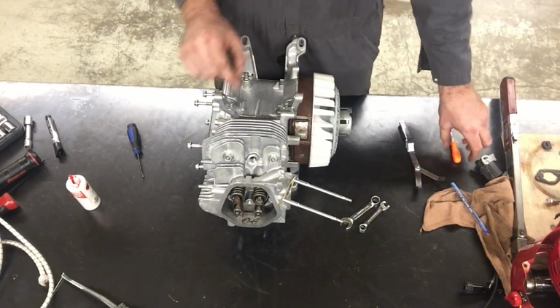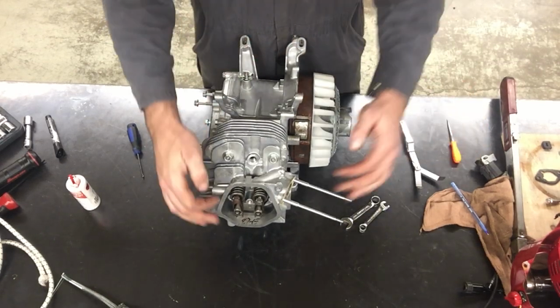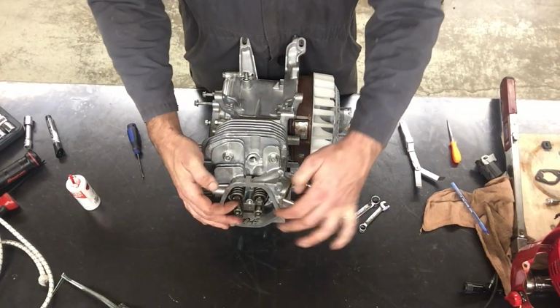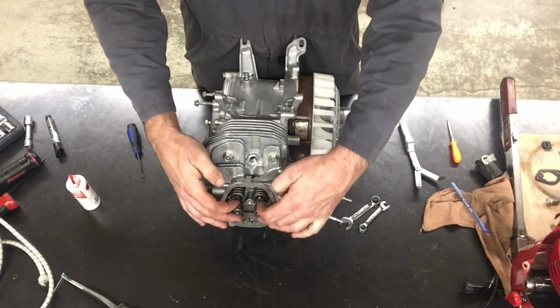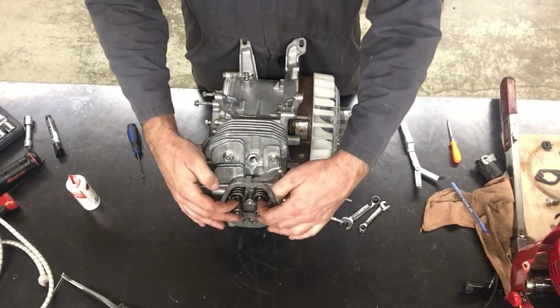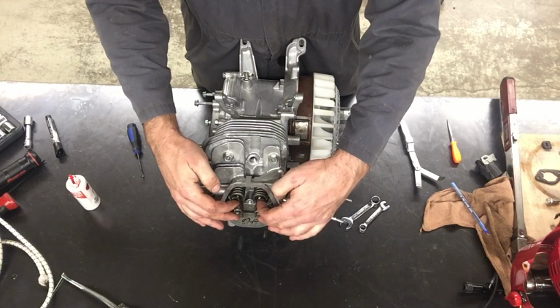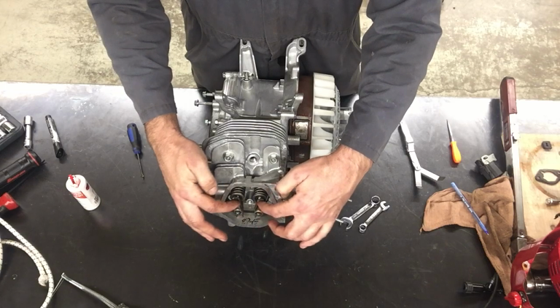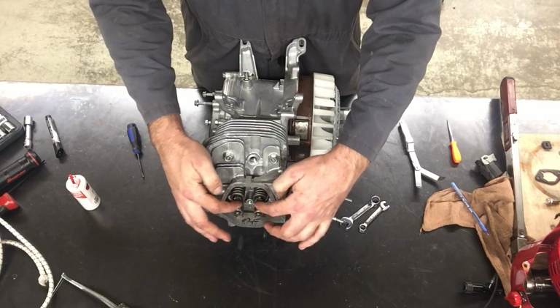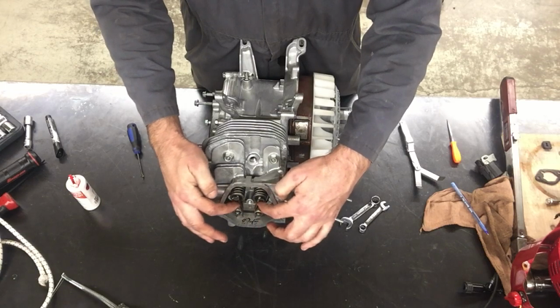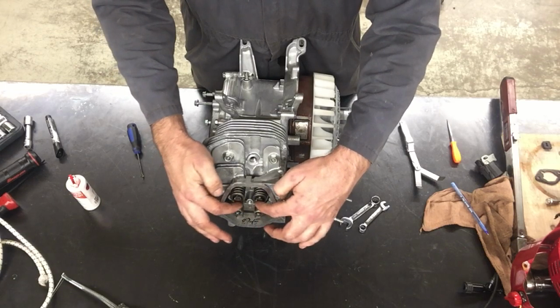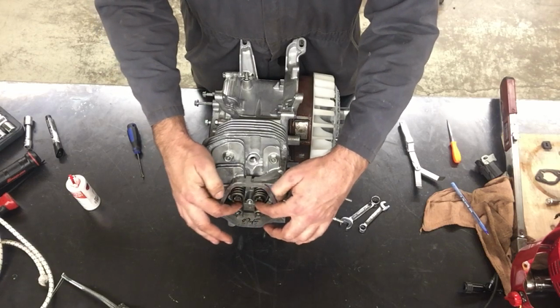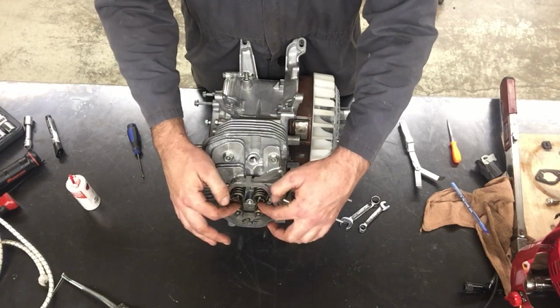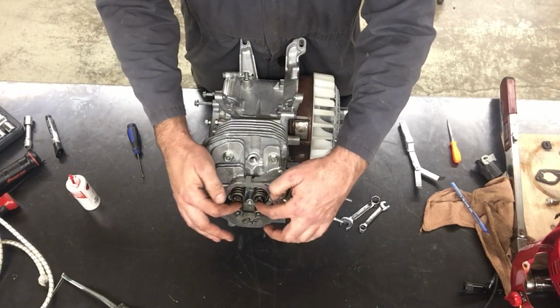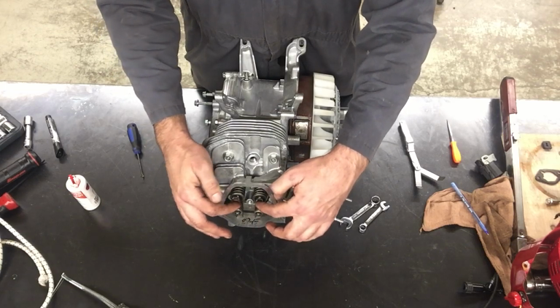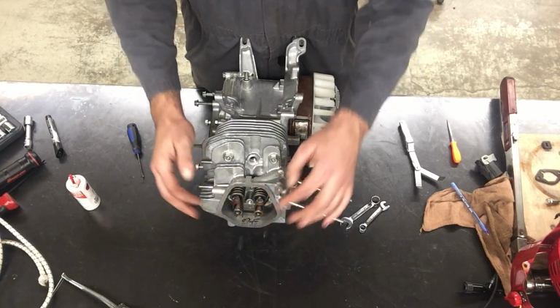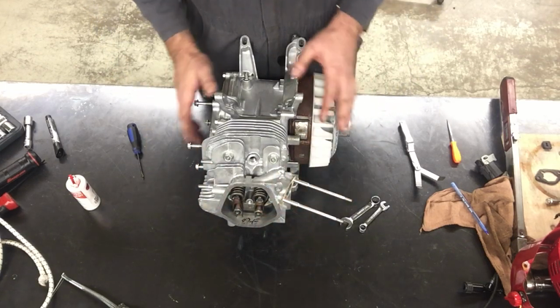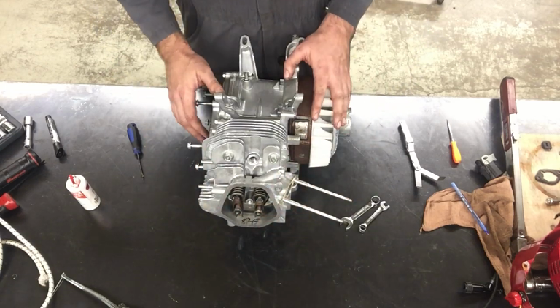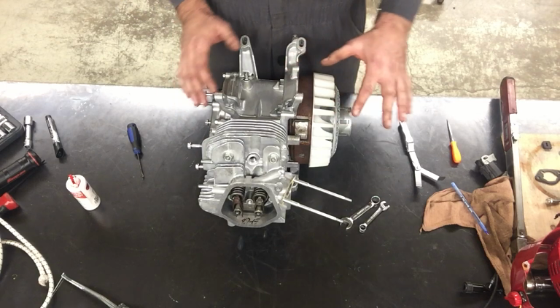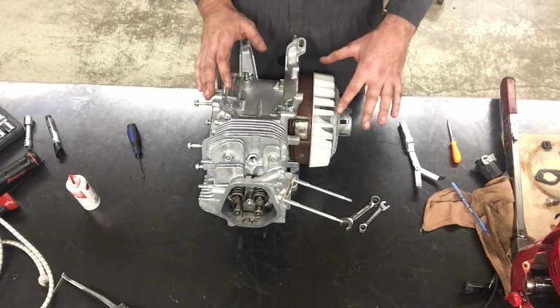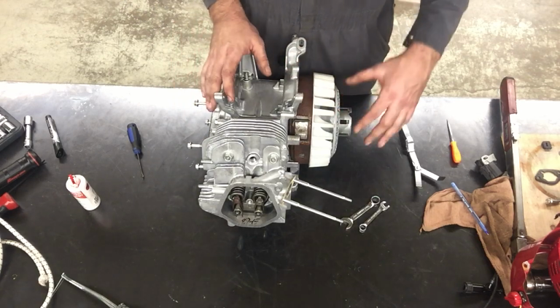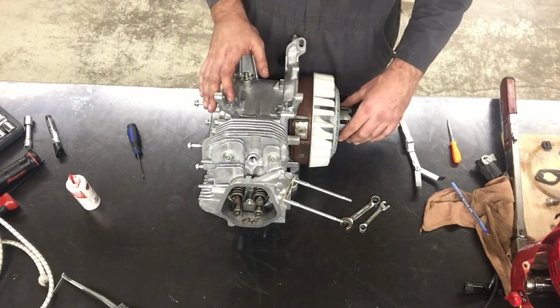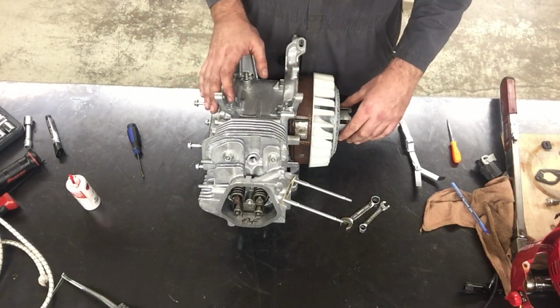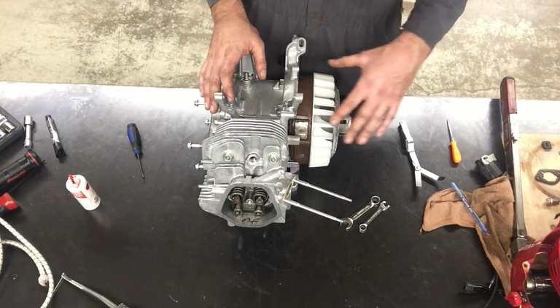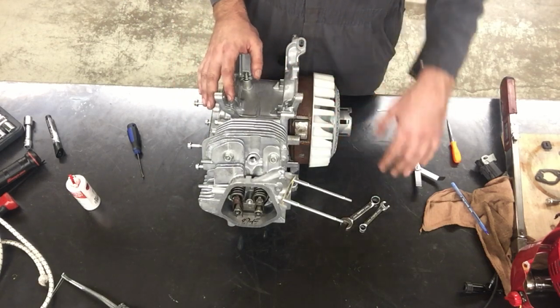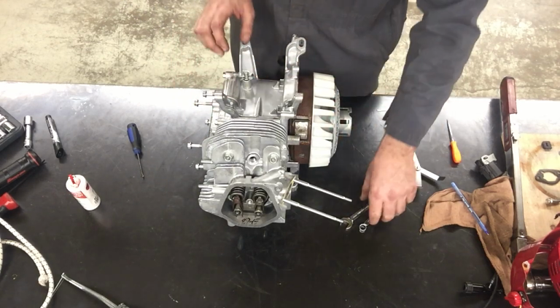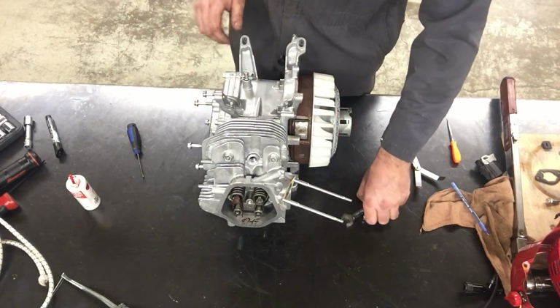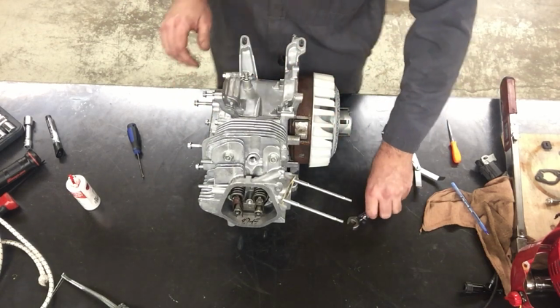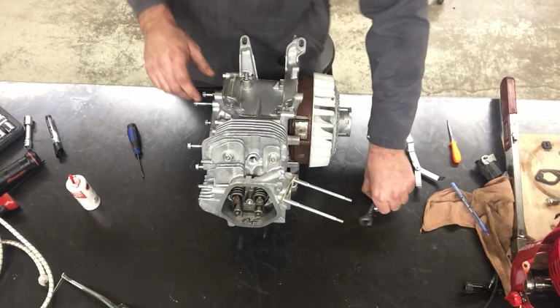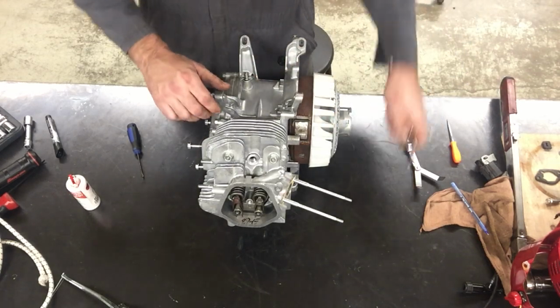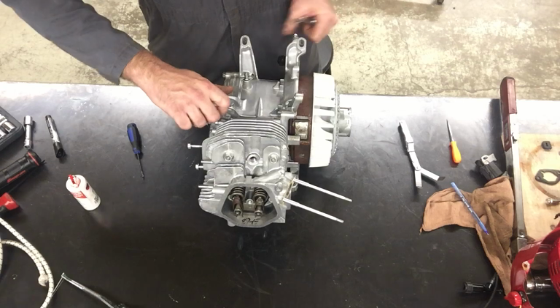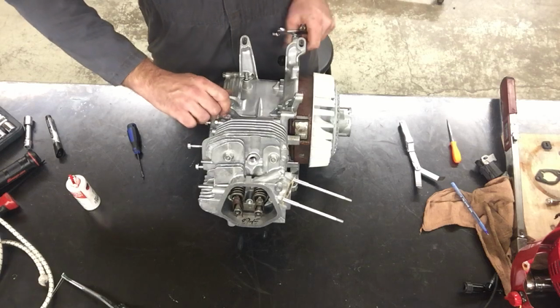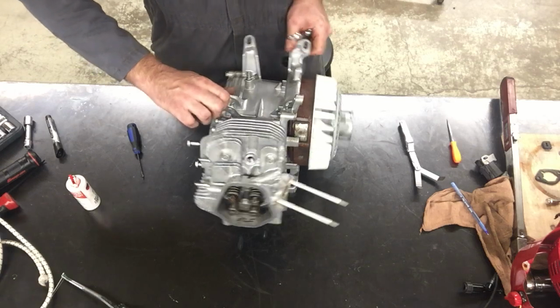When you set valve clearance — which is what we're about to do — that's how loose these rocker arms are. You need to have the engine on the top dead center of the compression stroke. So if the engine moves during this procedure I'm going to have to start again.